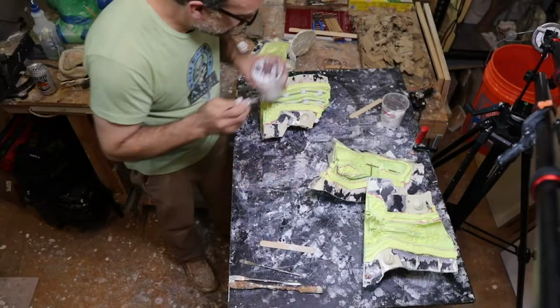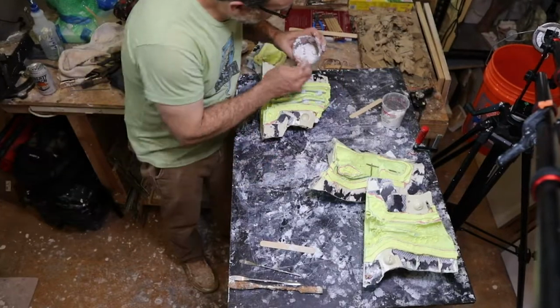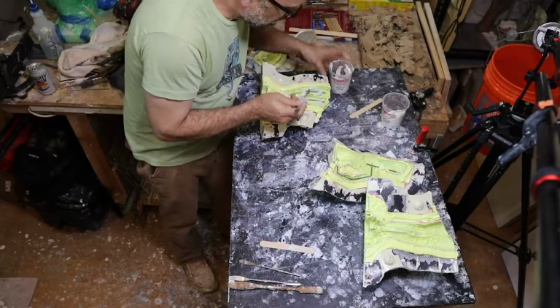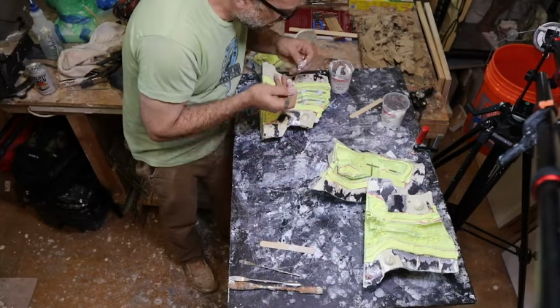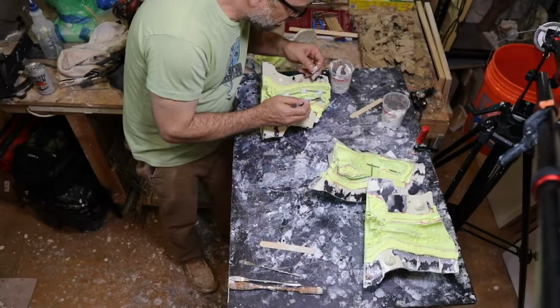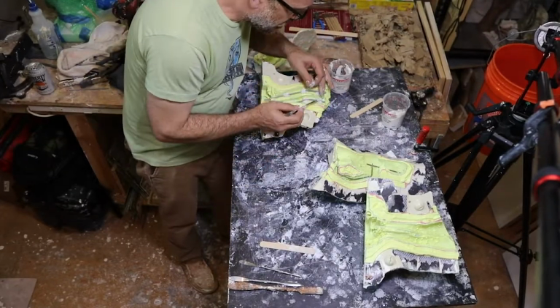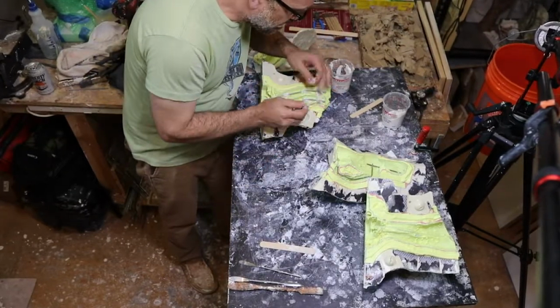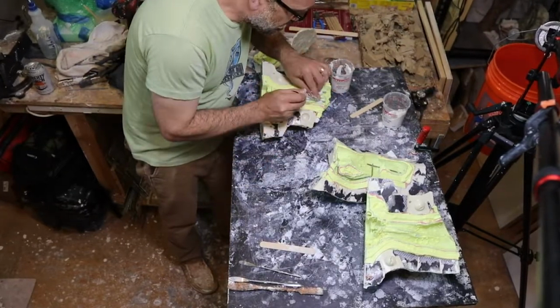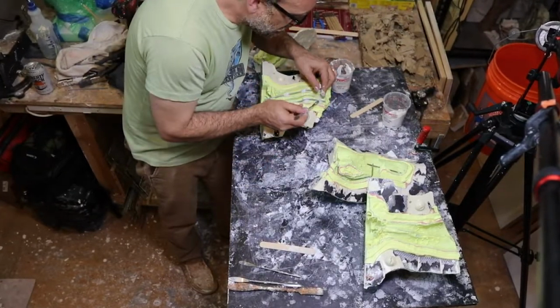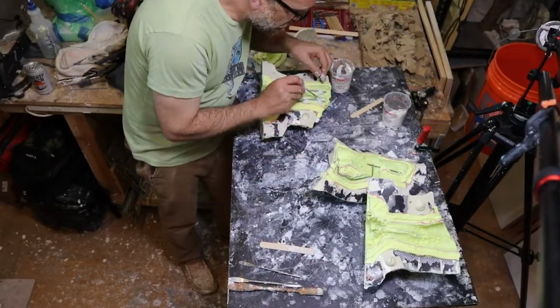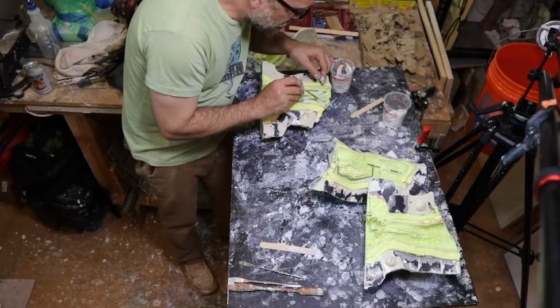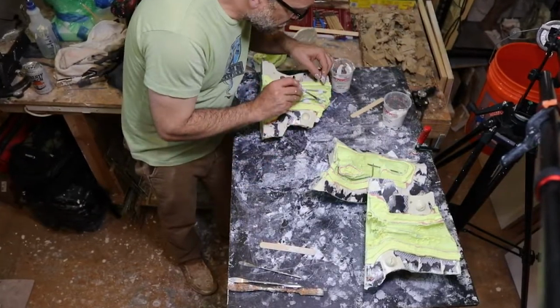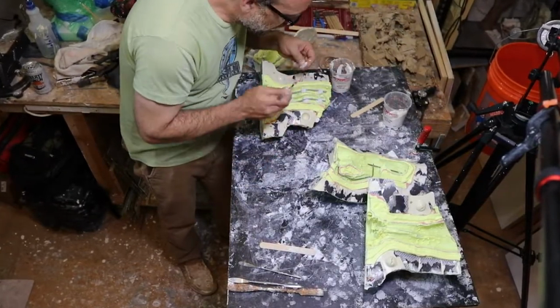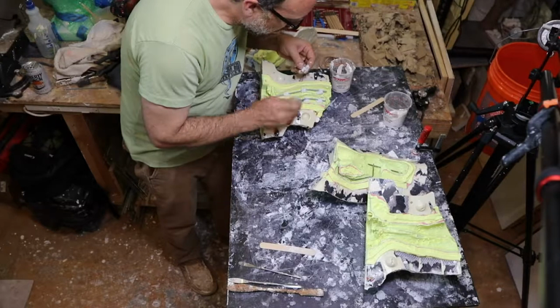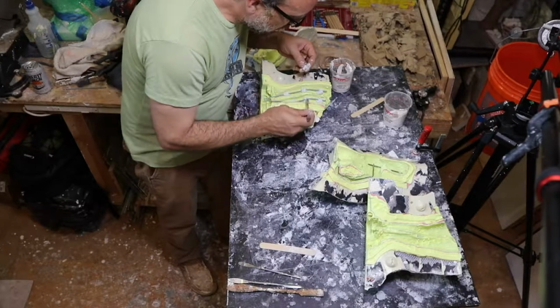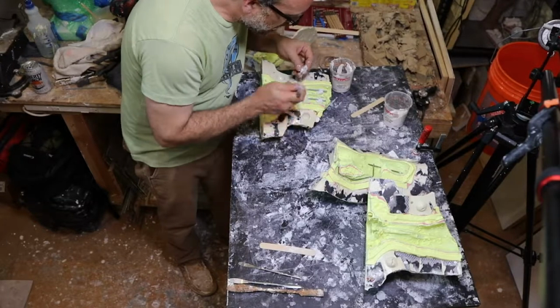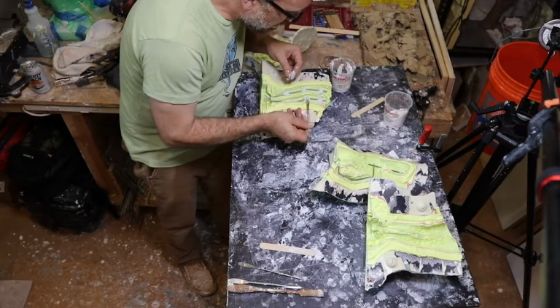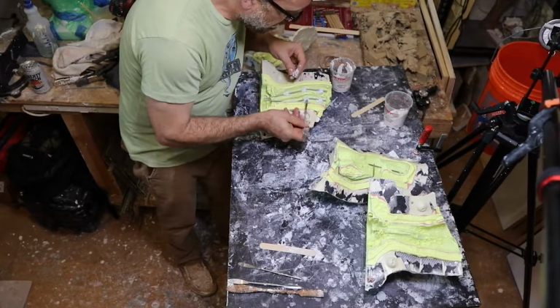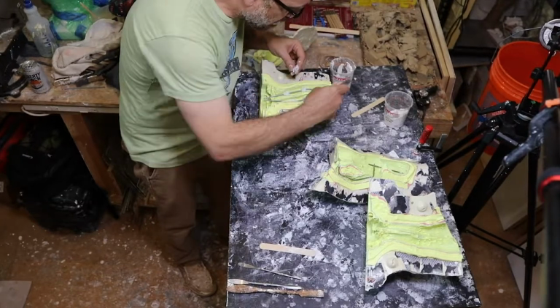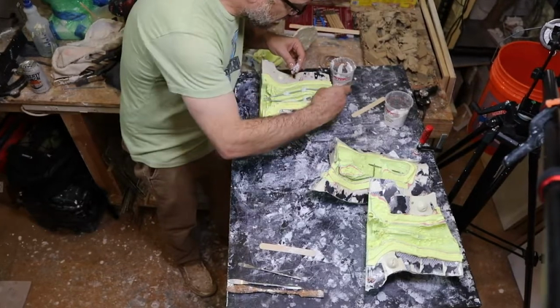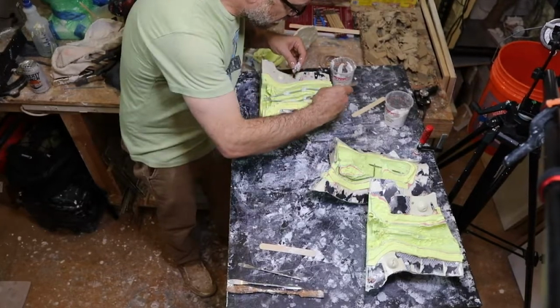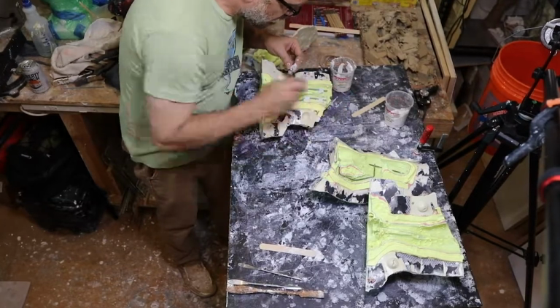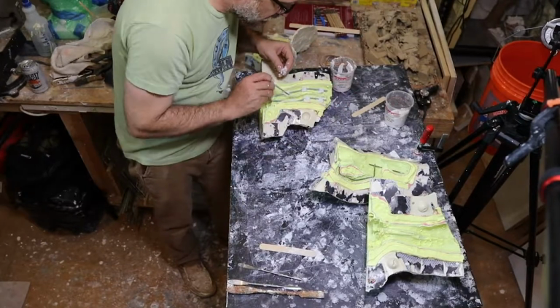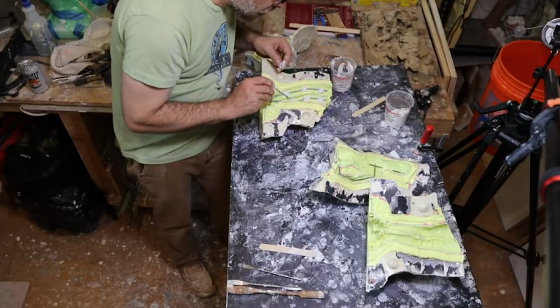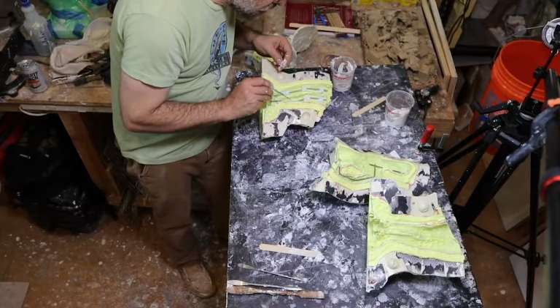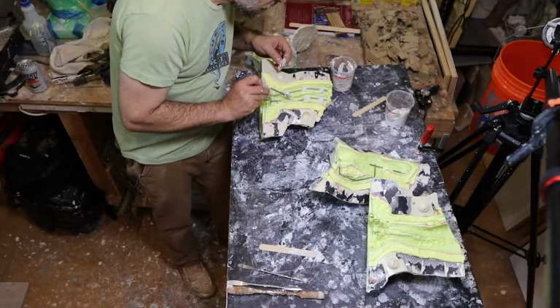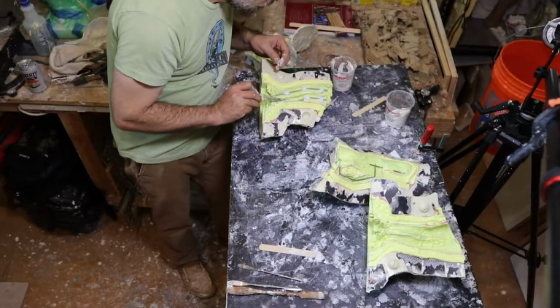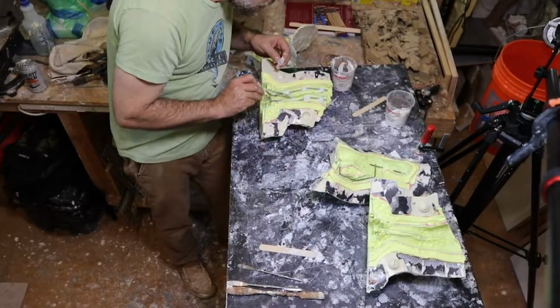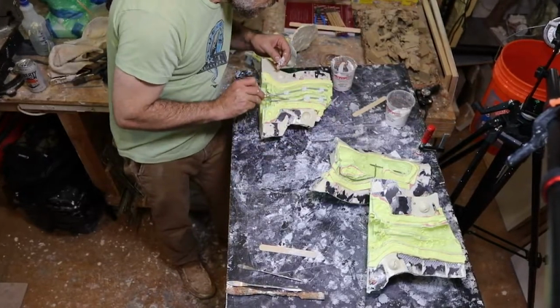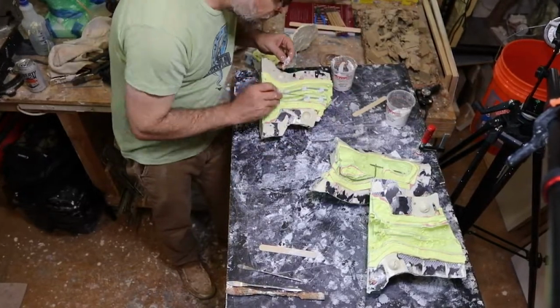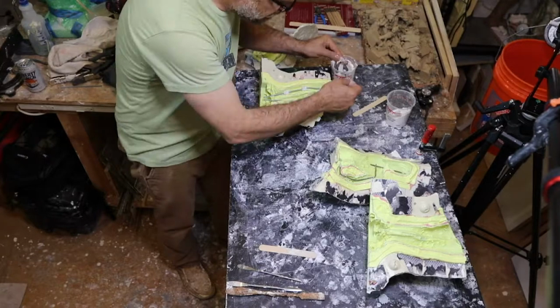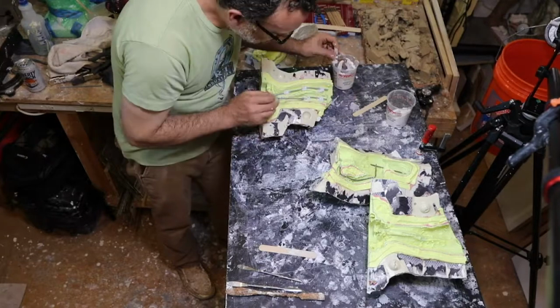Hey, I'm Dana. I am a sculptor living in Austin, Texas and I've made all kinds of stuff and thought I would show you guys how I do some things.